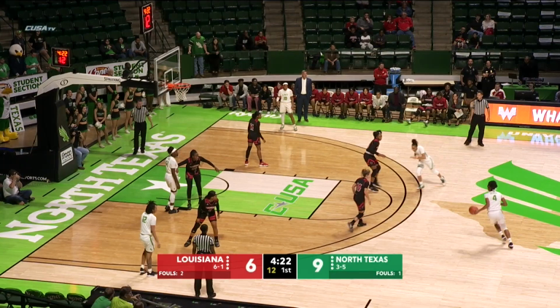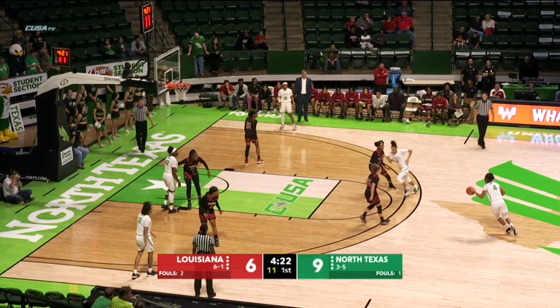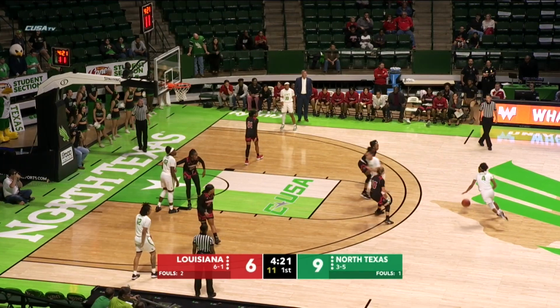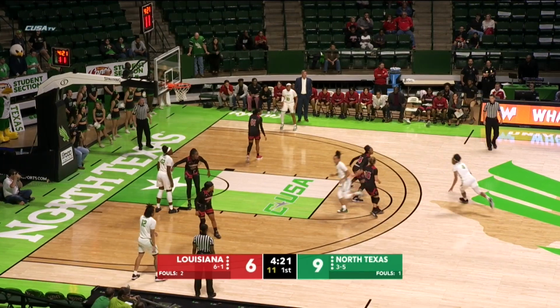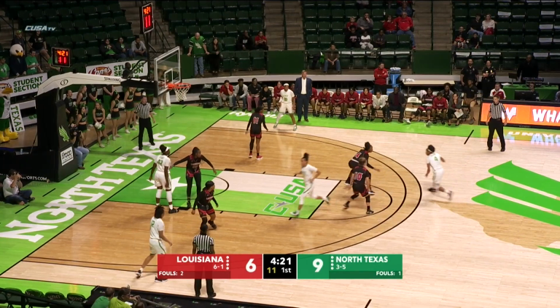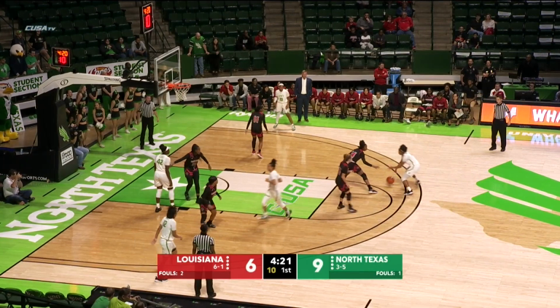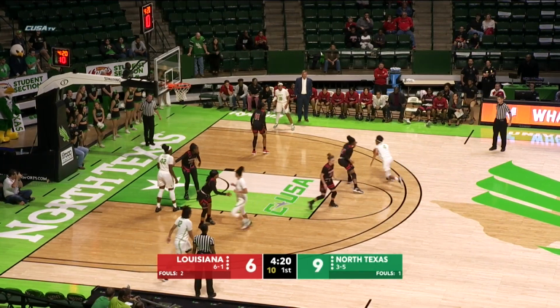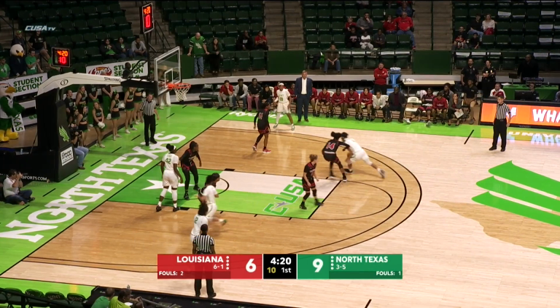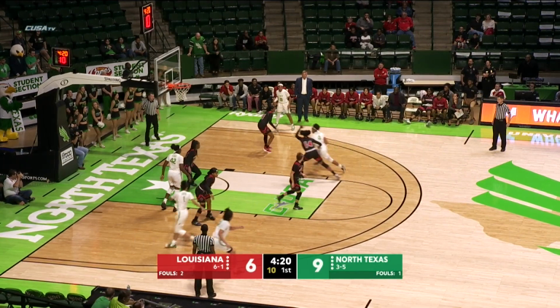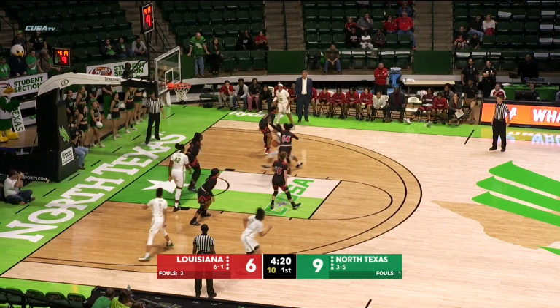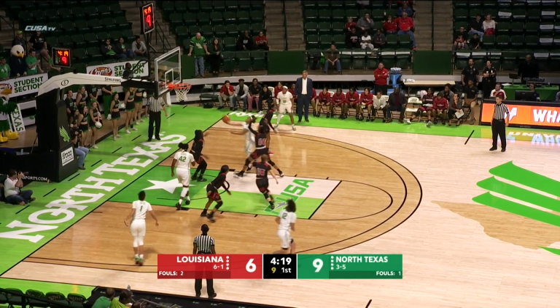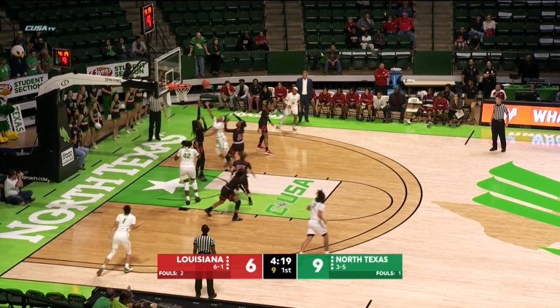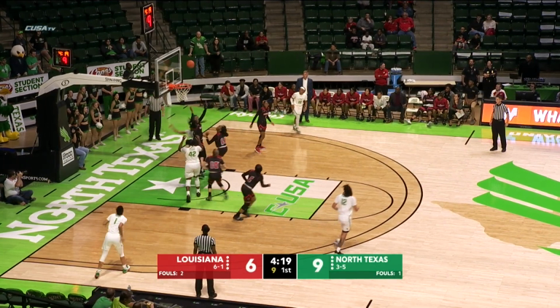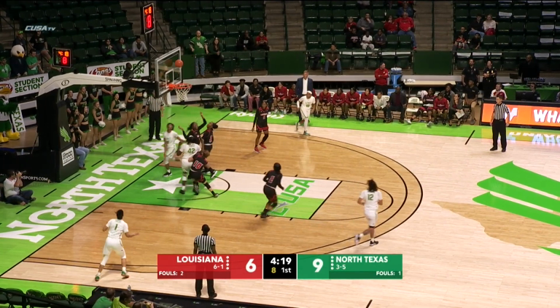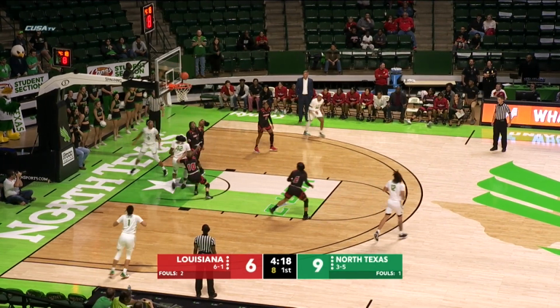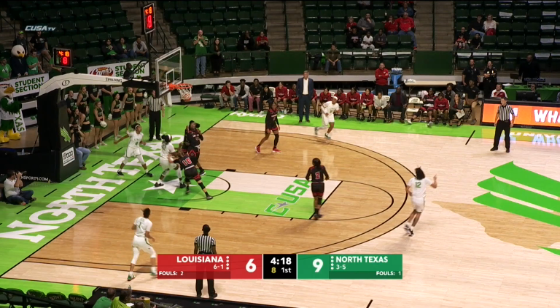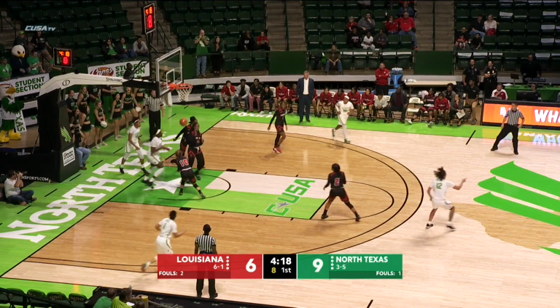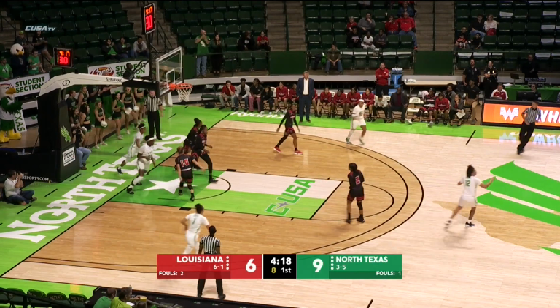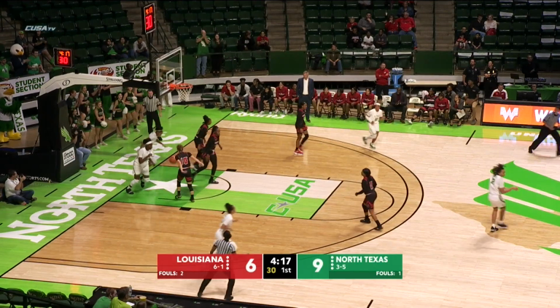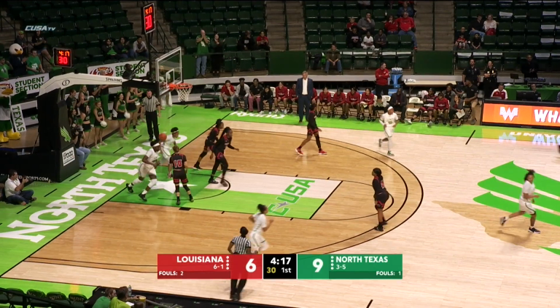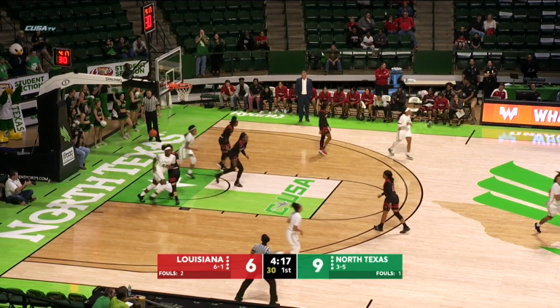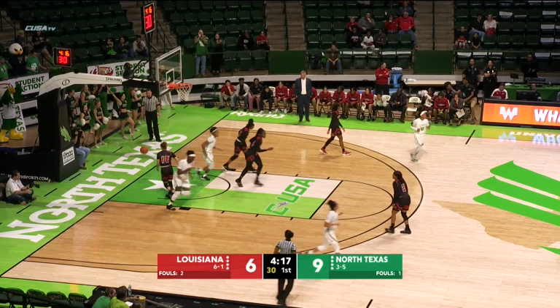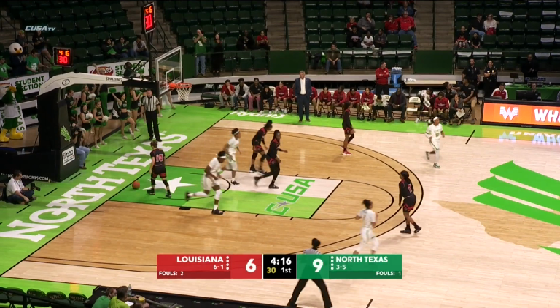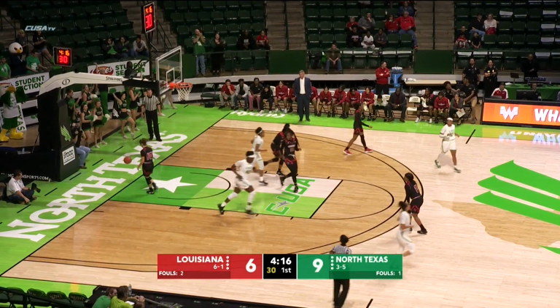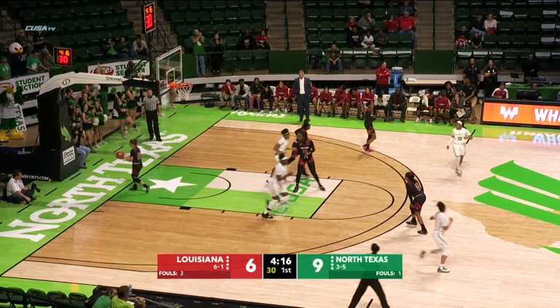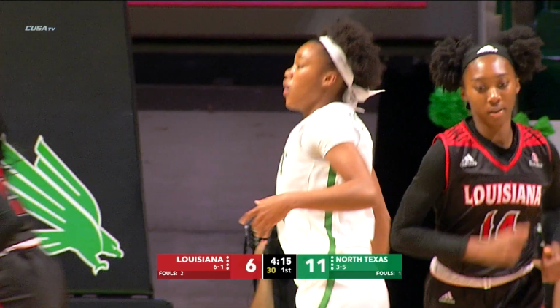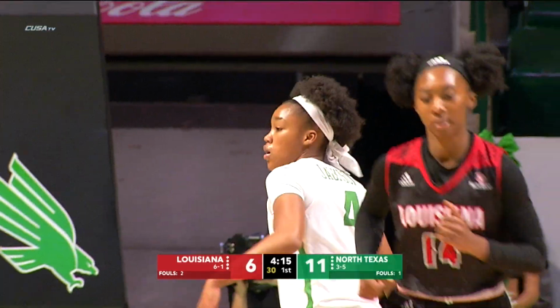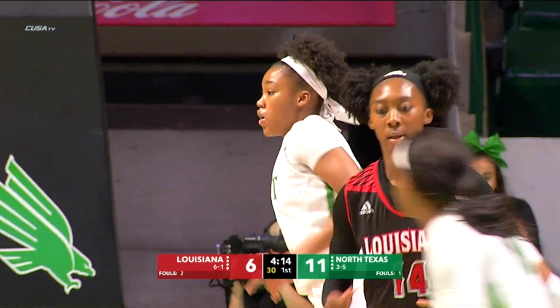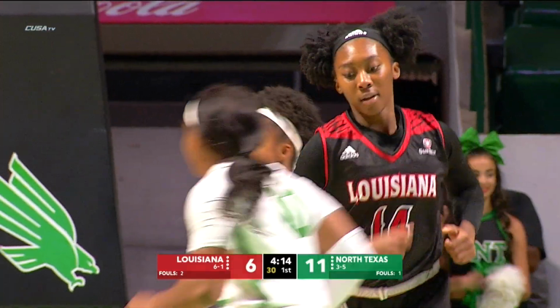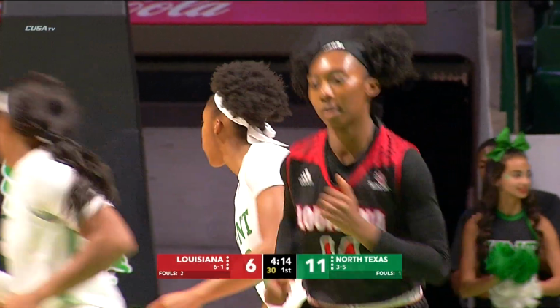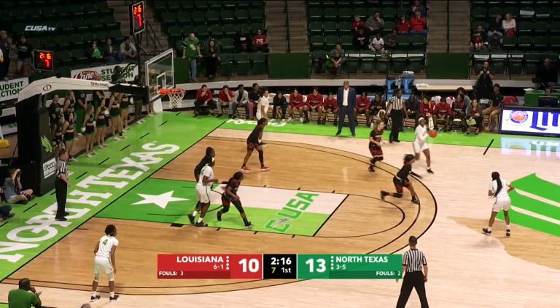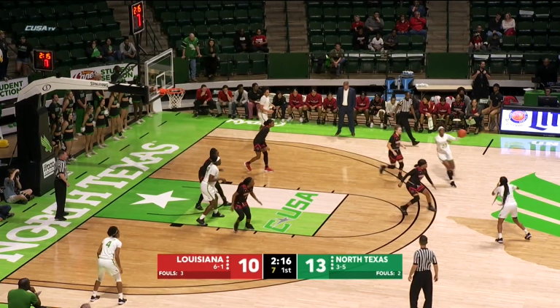Goes over now to Jazion Jackson, and the offense resets here. Jackson with a nice right-handed finger roll lay-in — up and good. Seven to shoot.